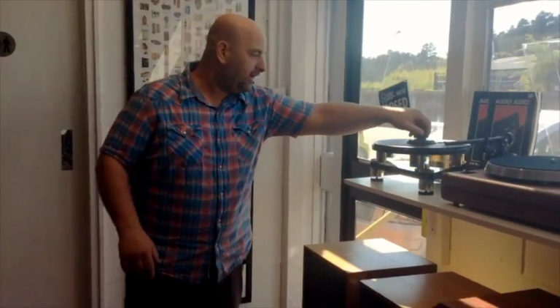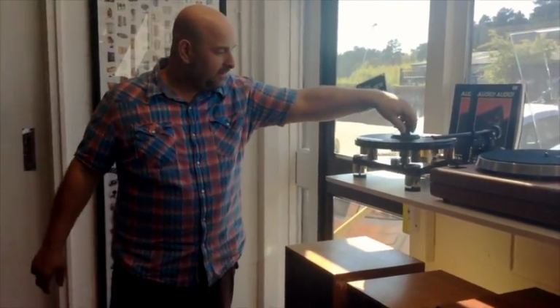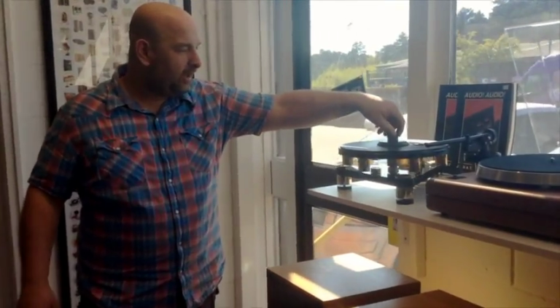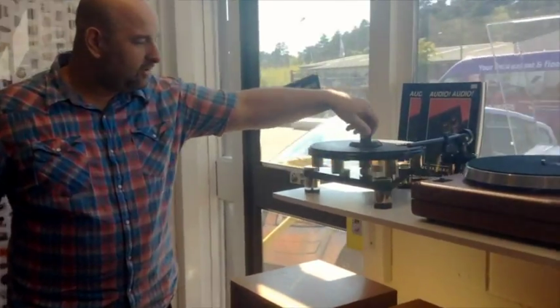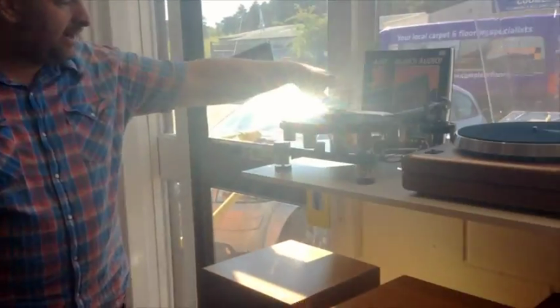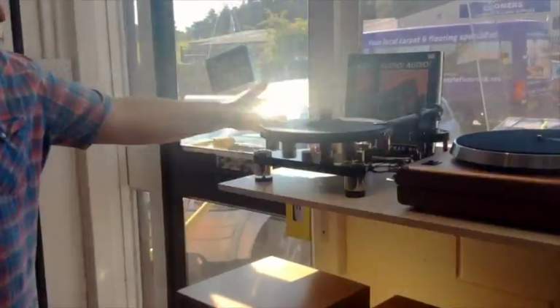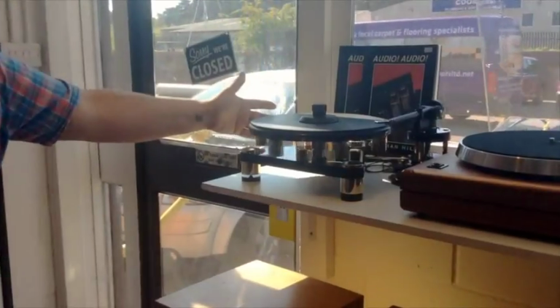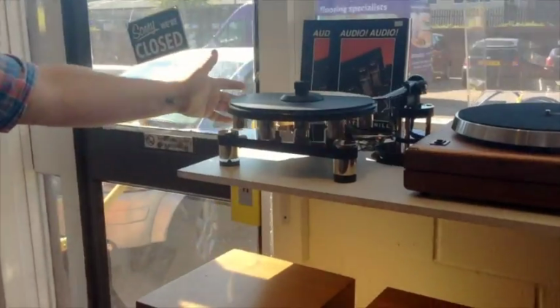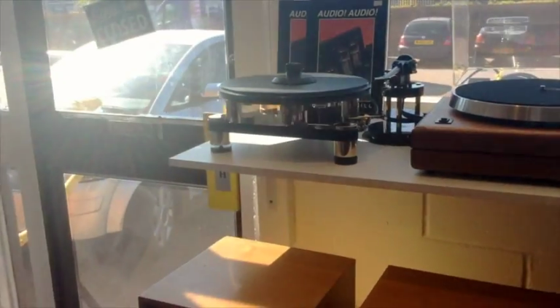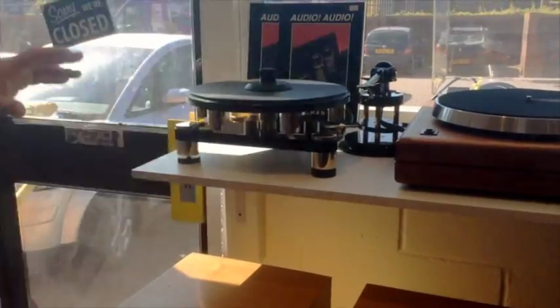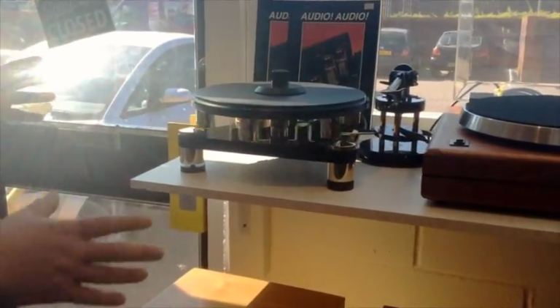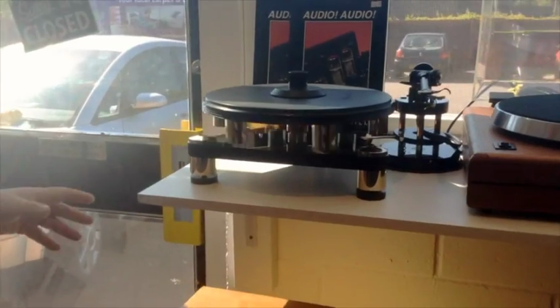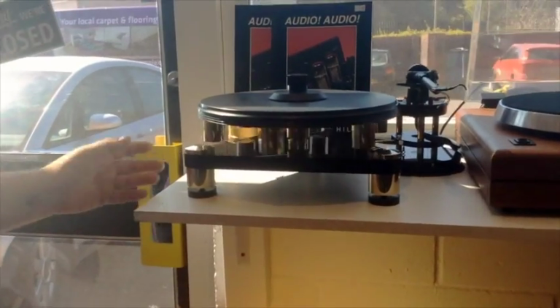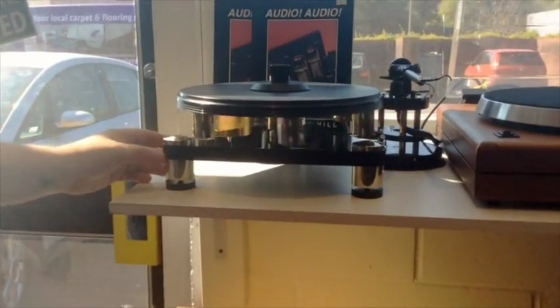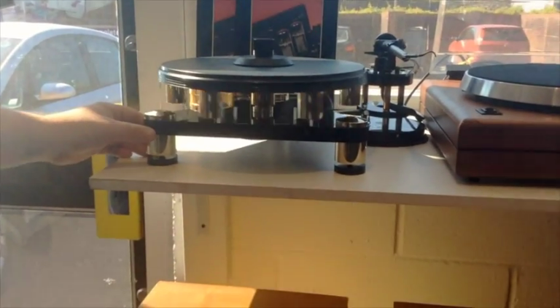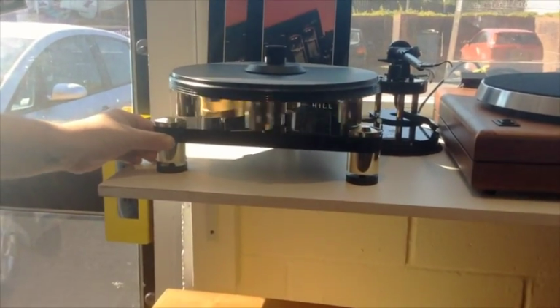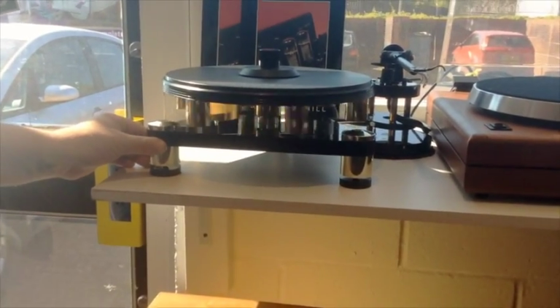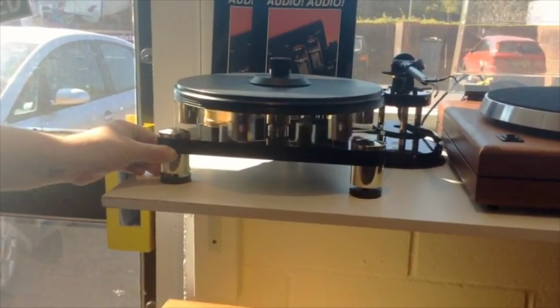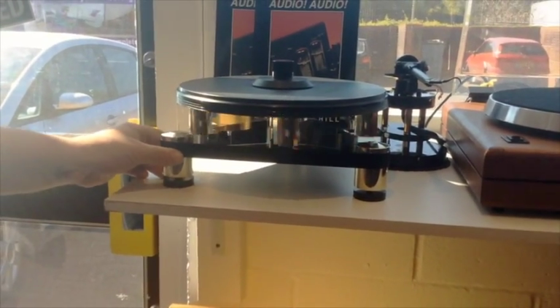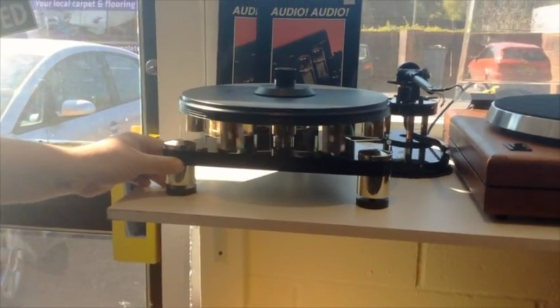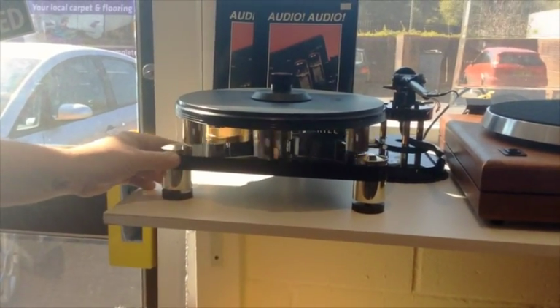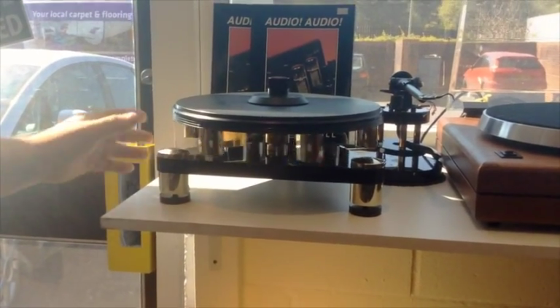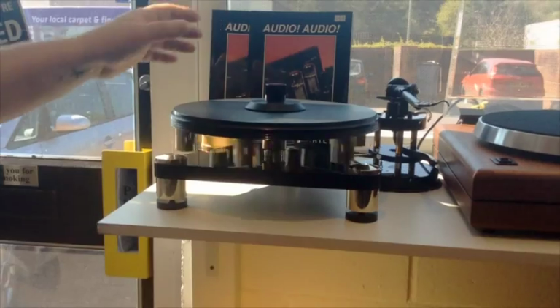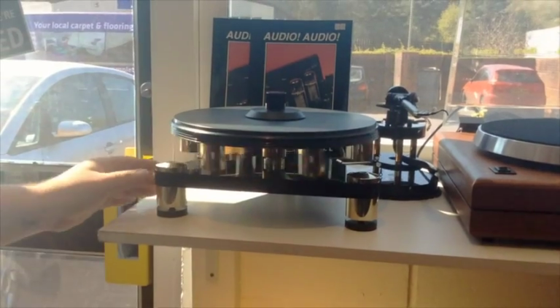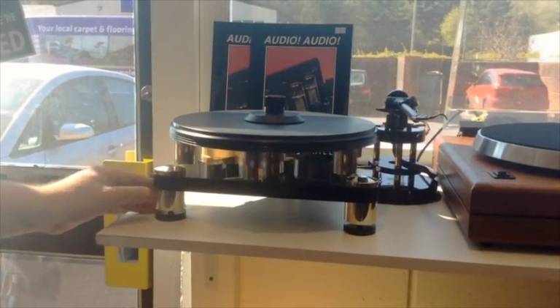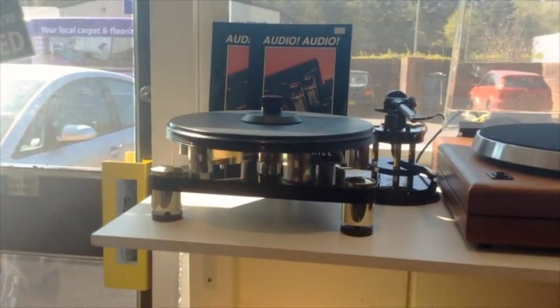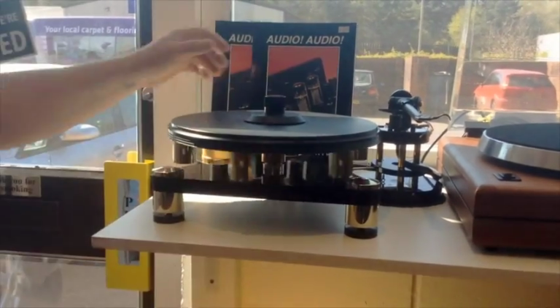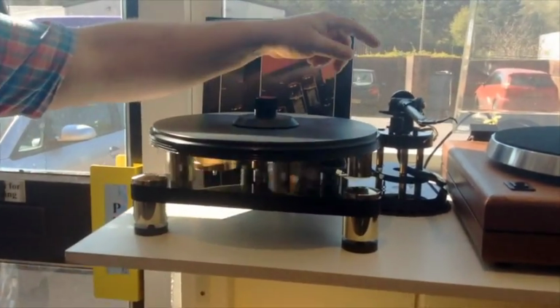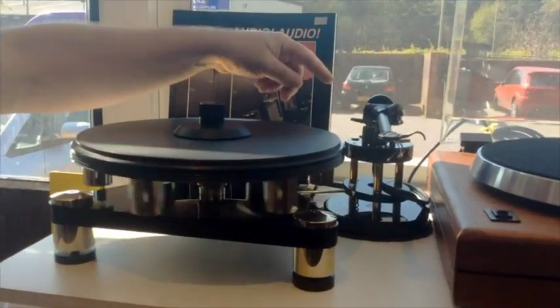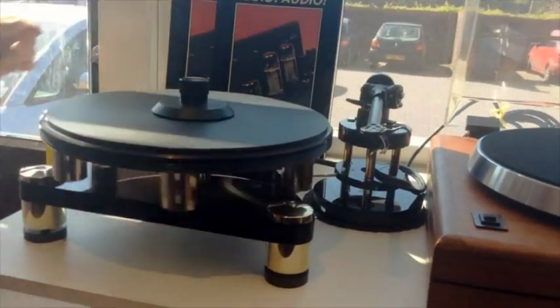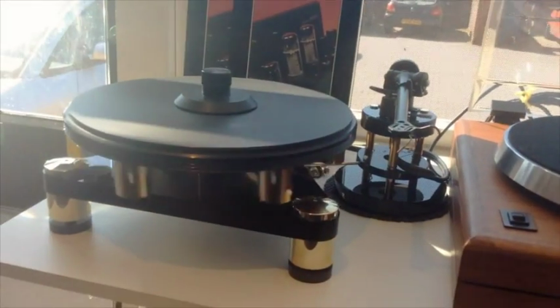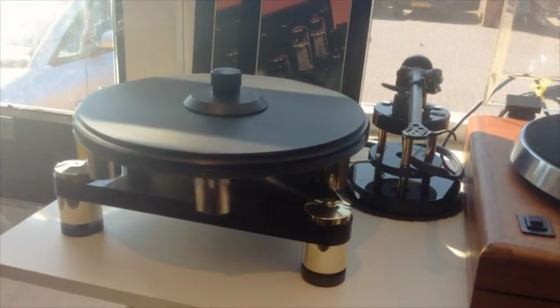We've got an Audio Mods gyro deck — the bits are made from most of a gyro deck with a fixed chassis made by Audio Mods. It's quite interesting. It's got the Rega RB303 arm on it.